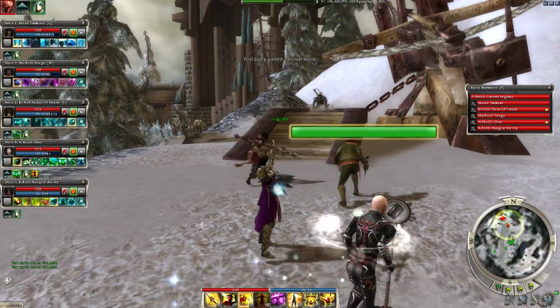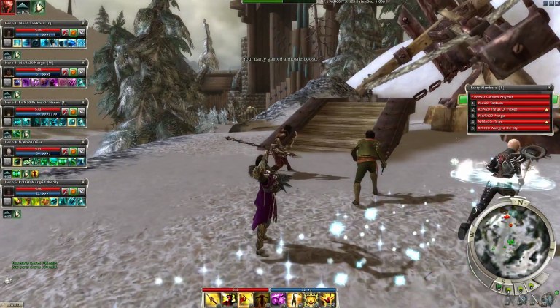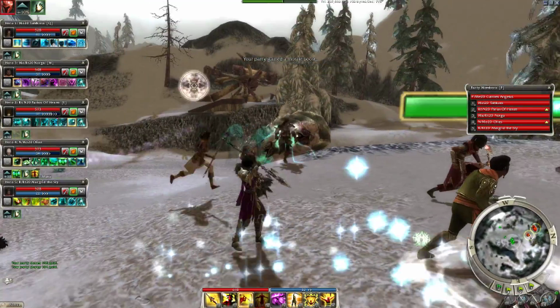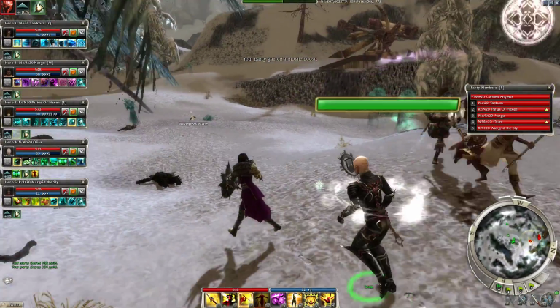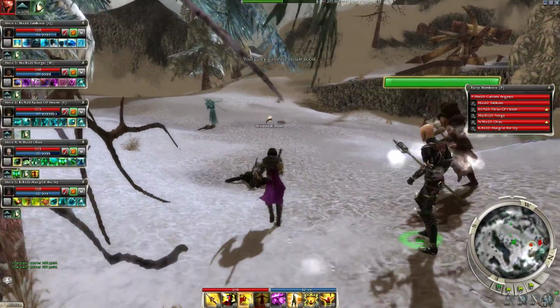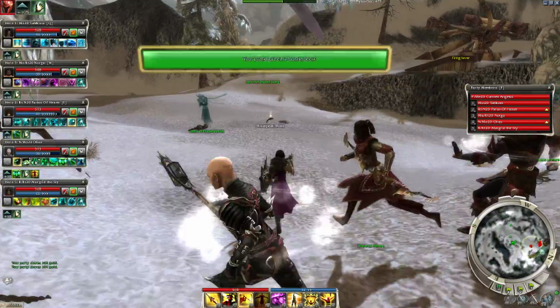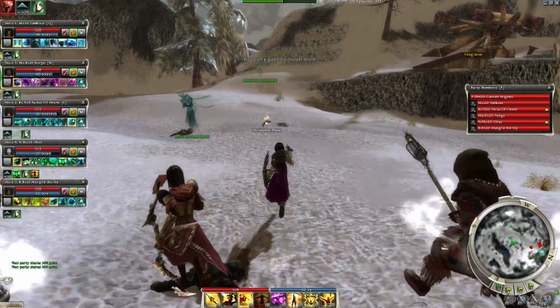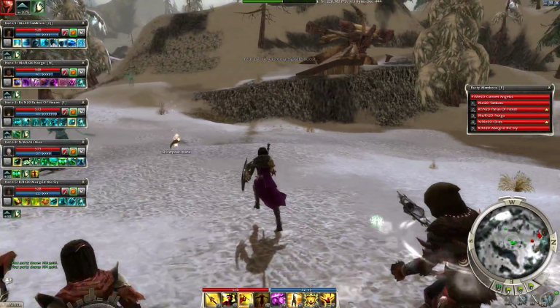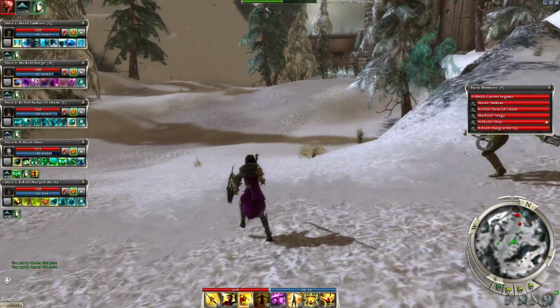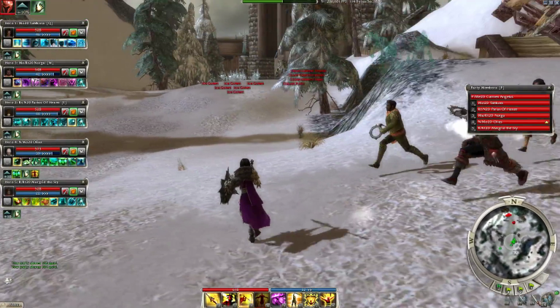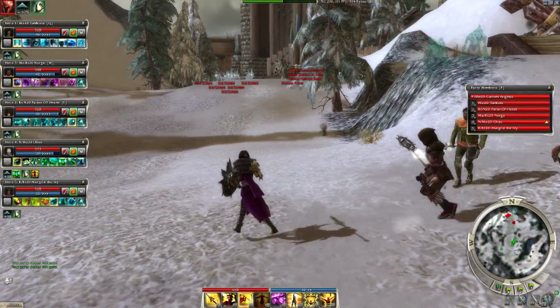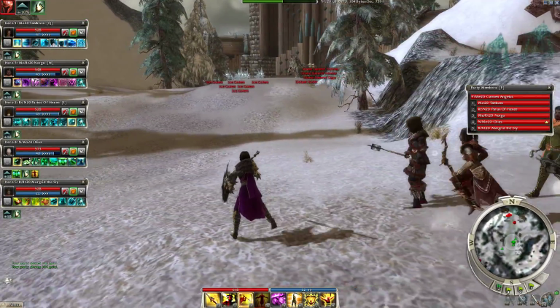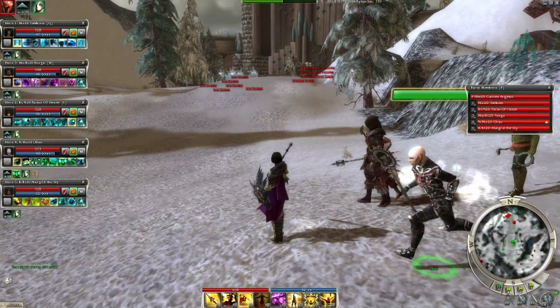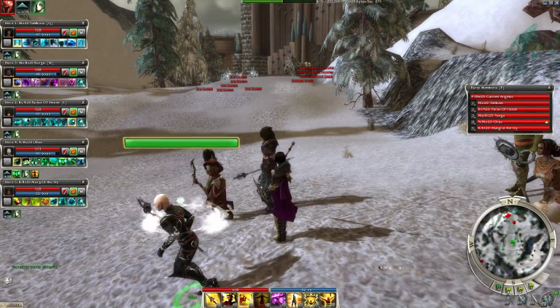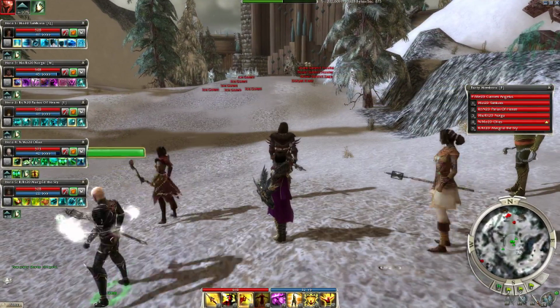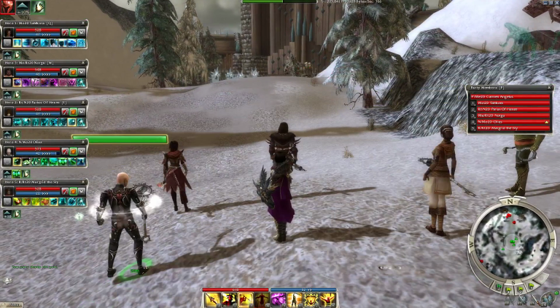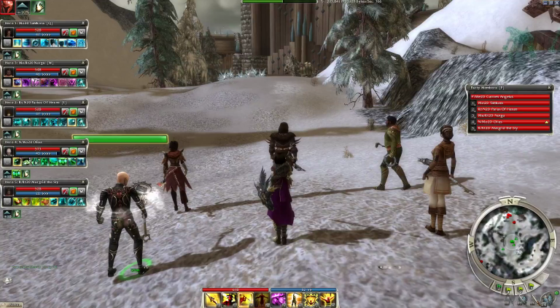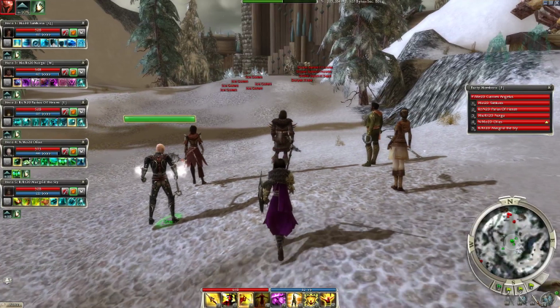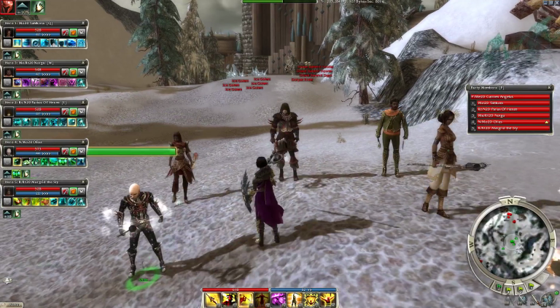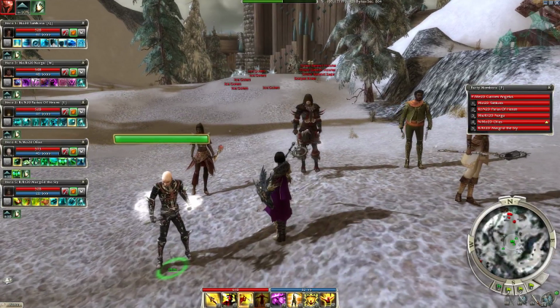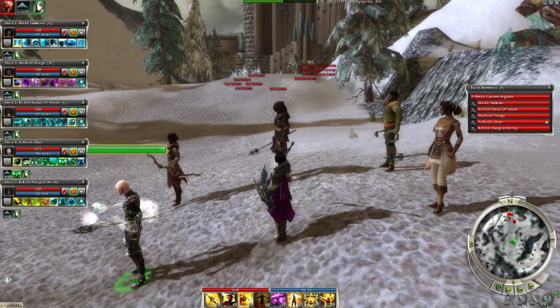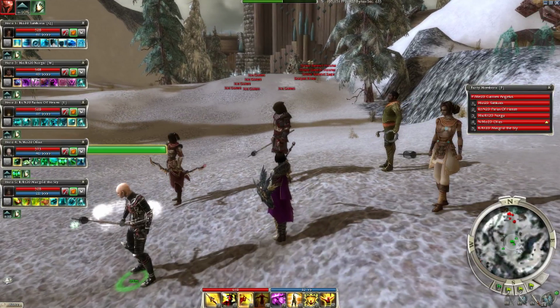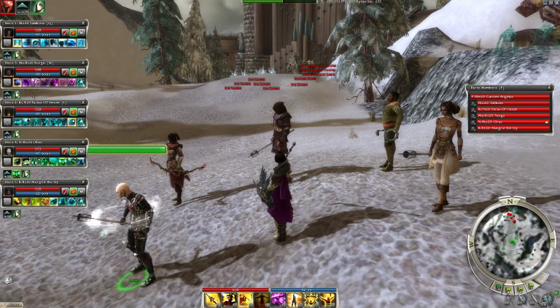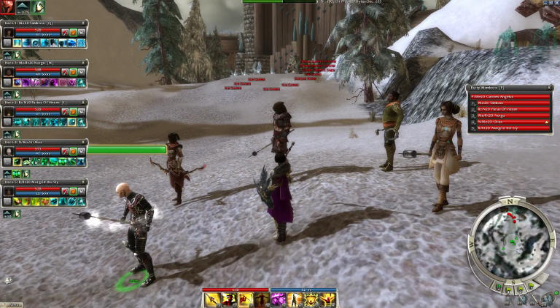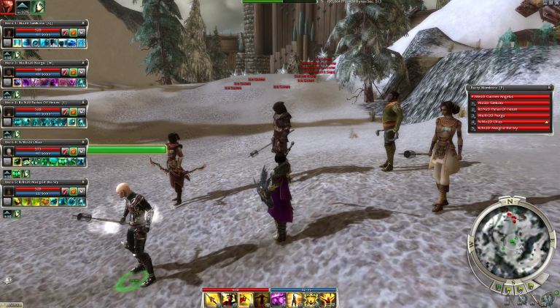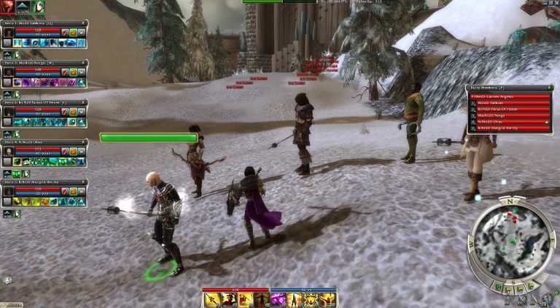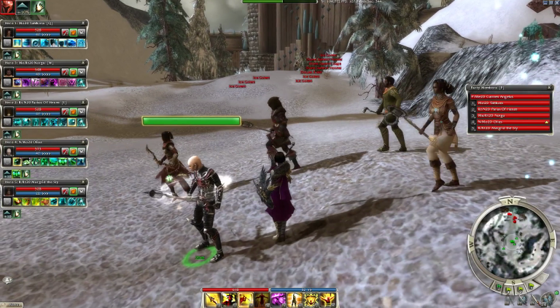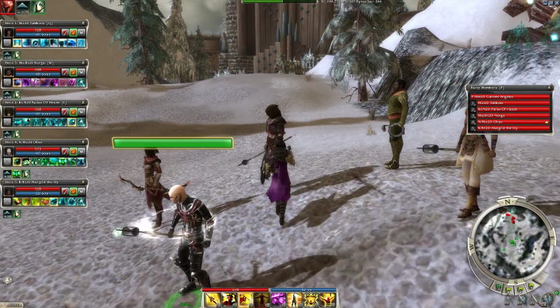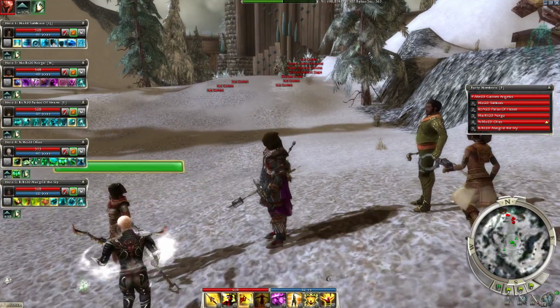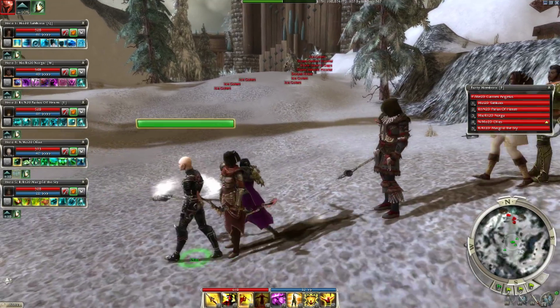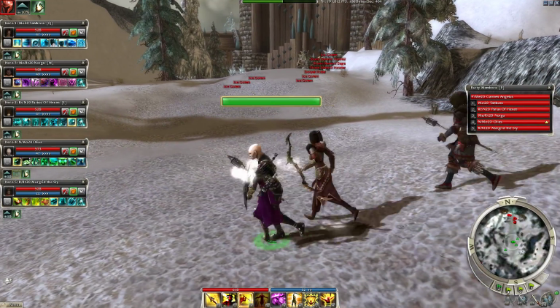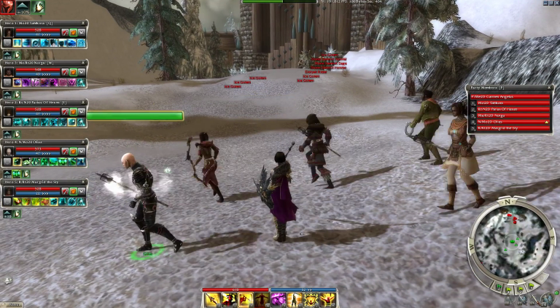Now we just need to kill those last two groups — a gigantic pile of ice golems. Hopefully it looks like that might be two groups, so hopefully they'll separate. This is one of the things that's really important: managing your aggro. I don't want too many of them.